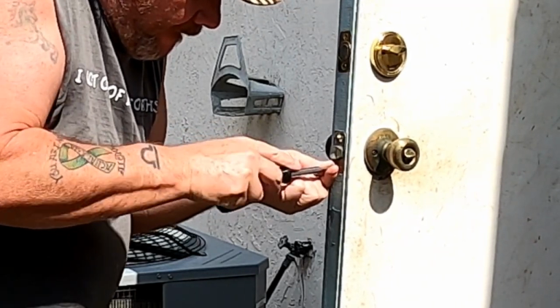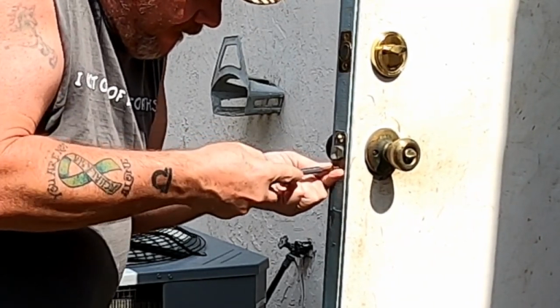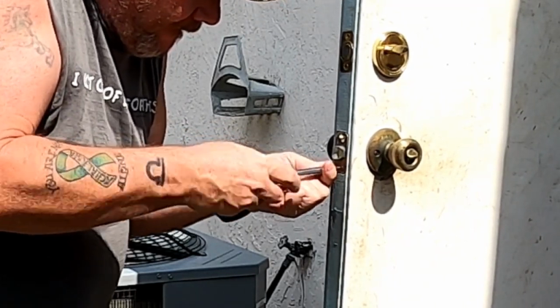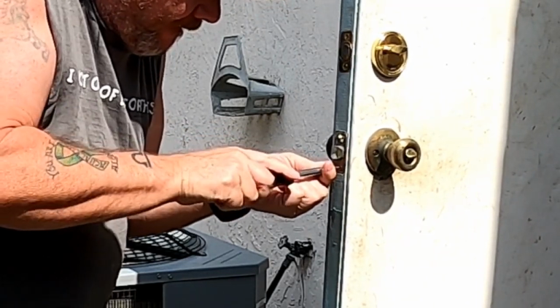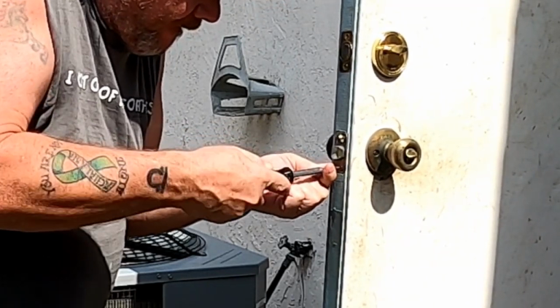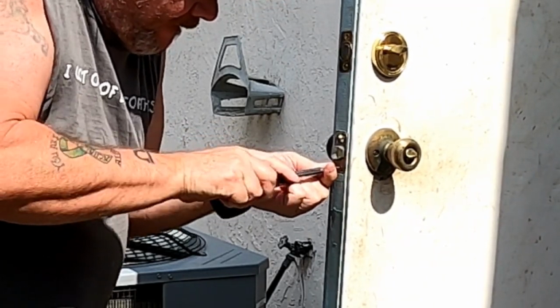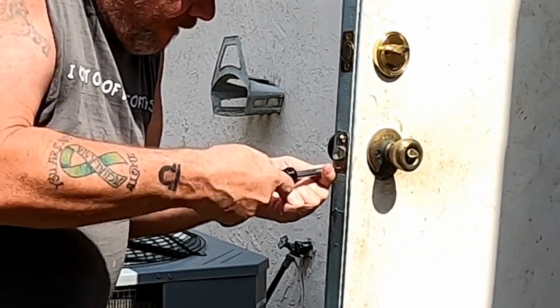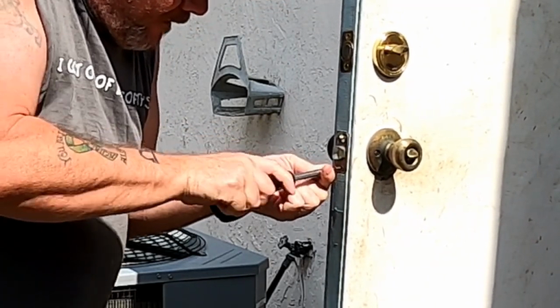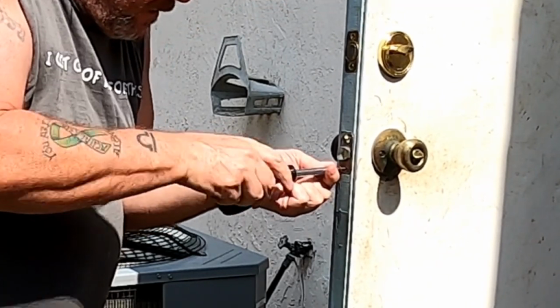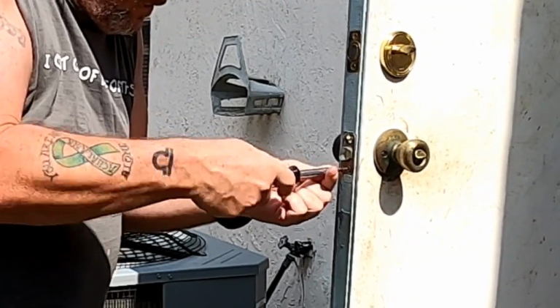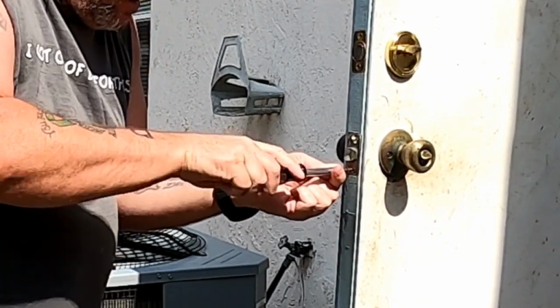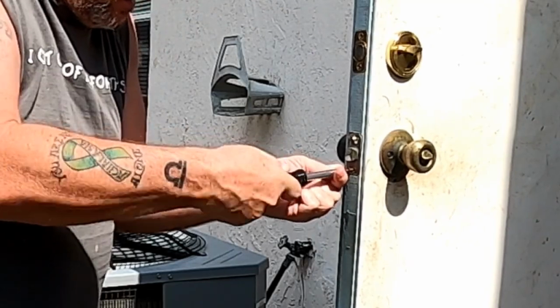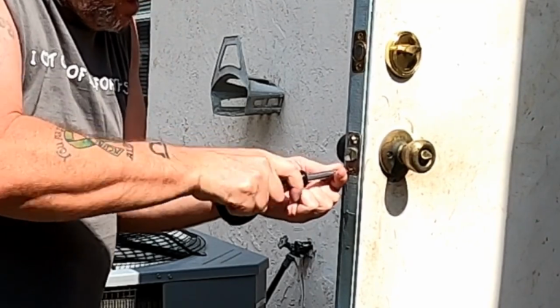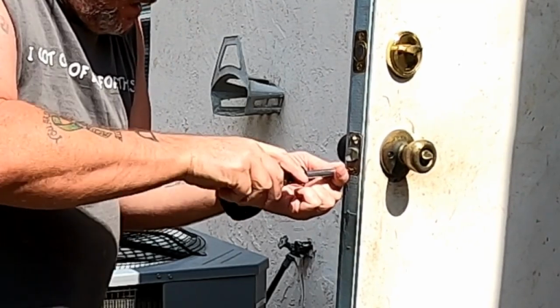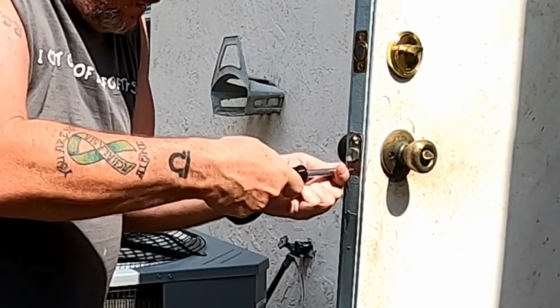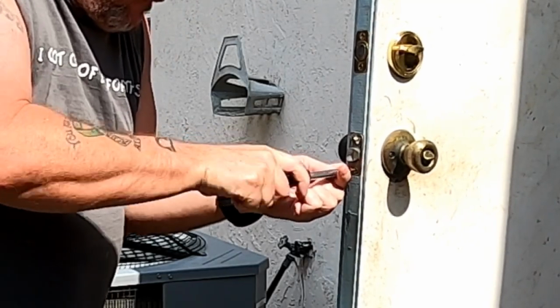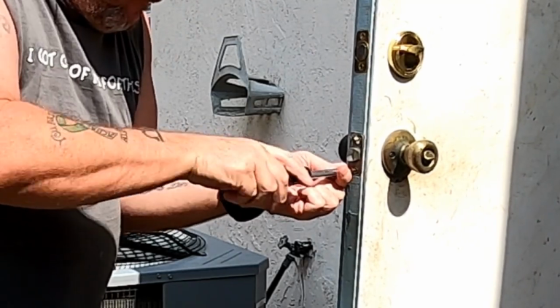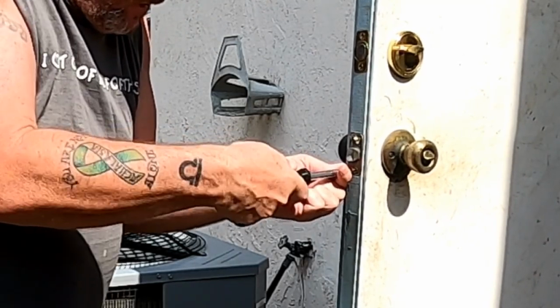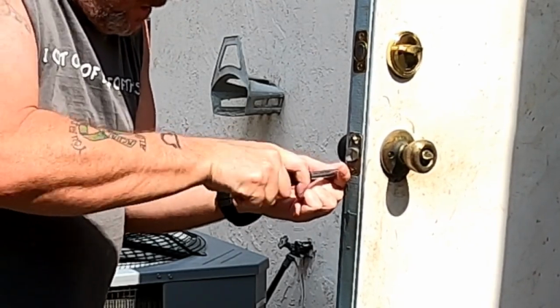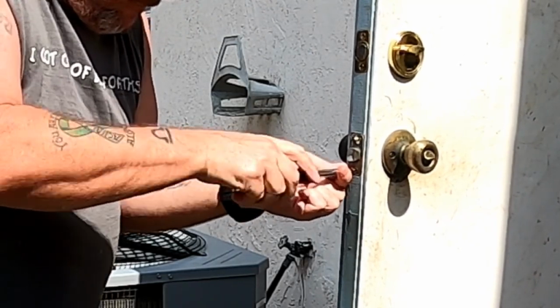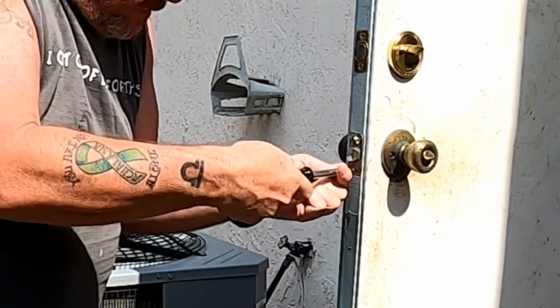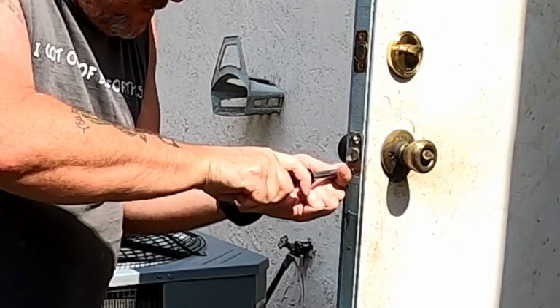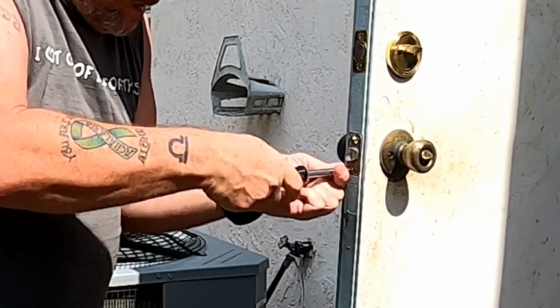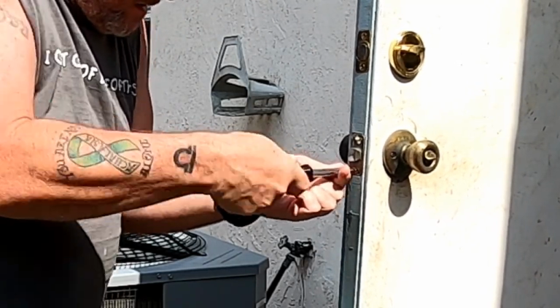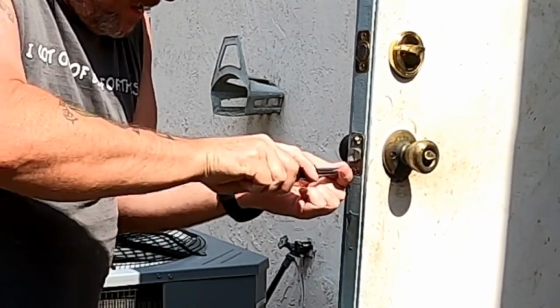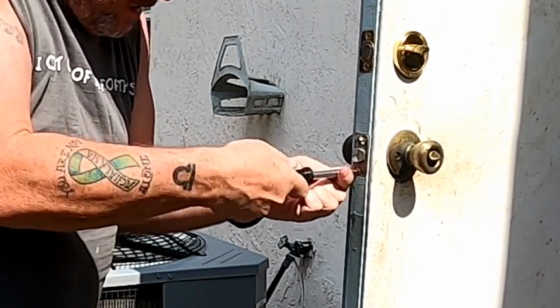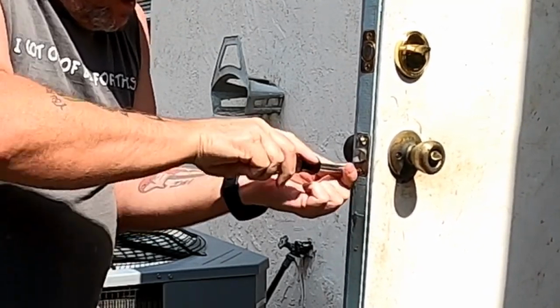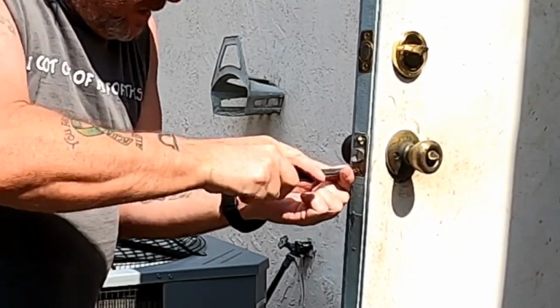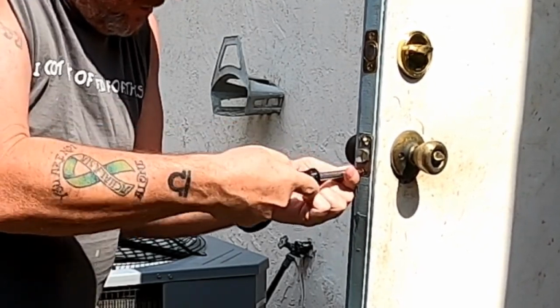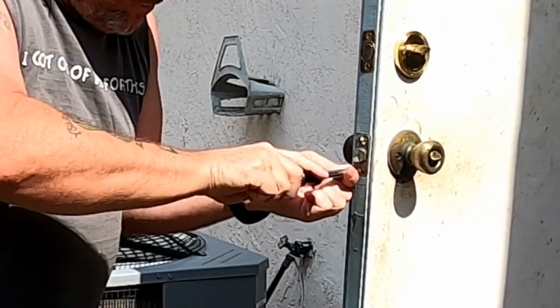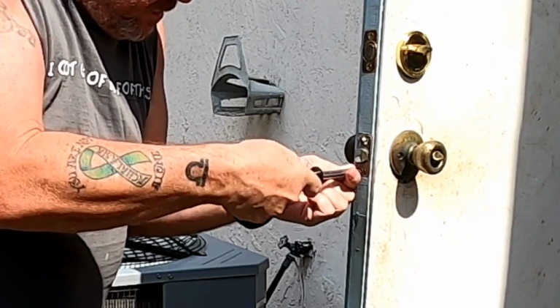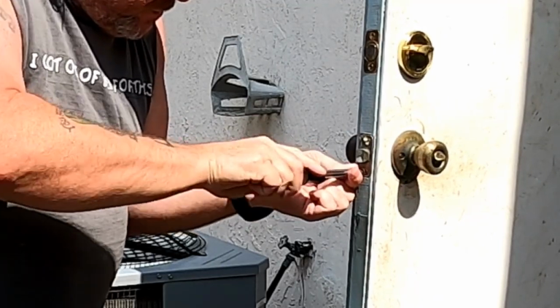There goes one, and you can feel the difference — it's nice and tight, it's not loose anymore.